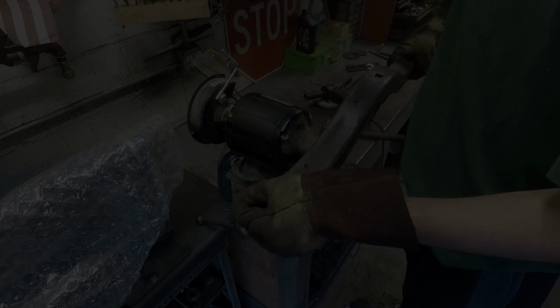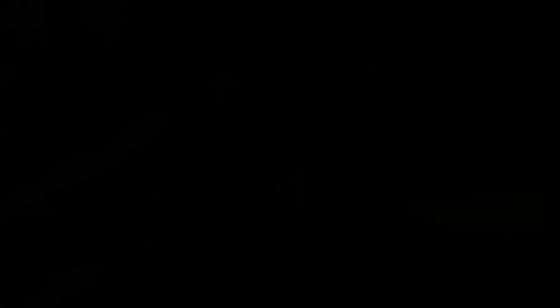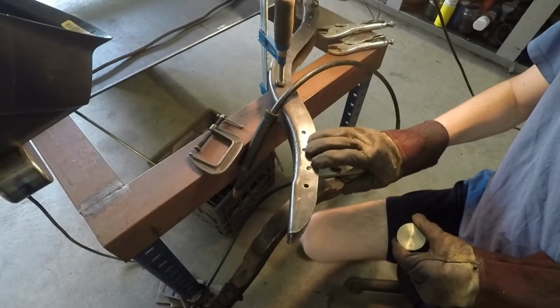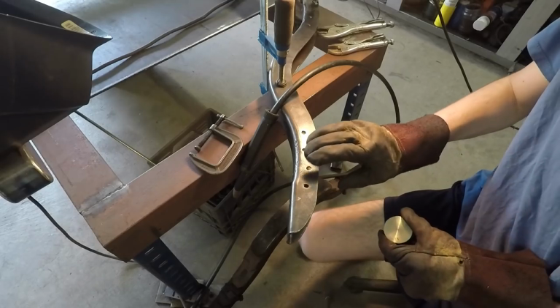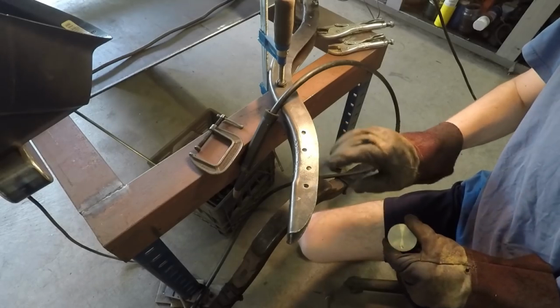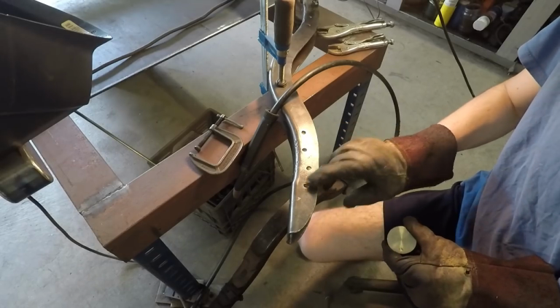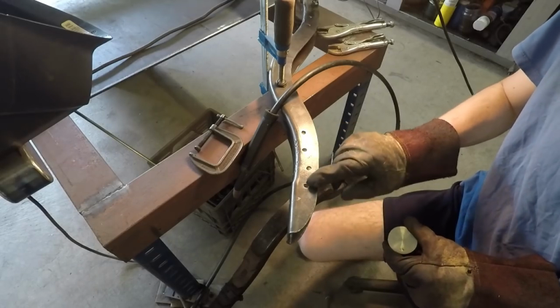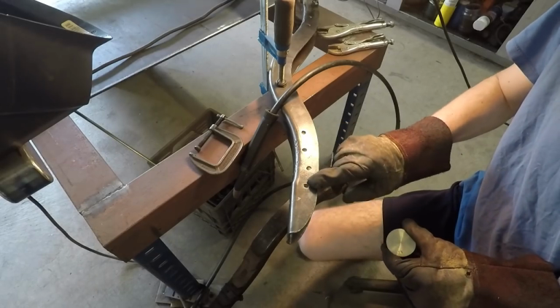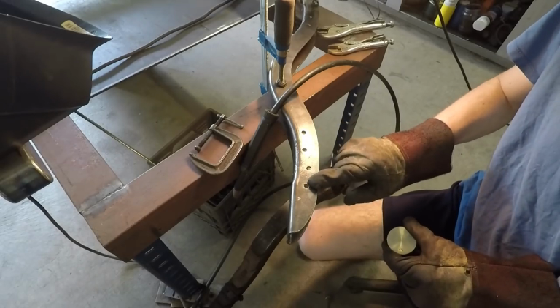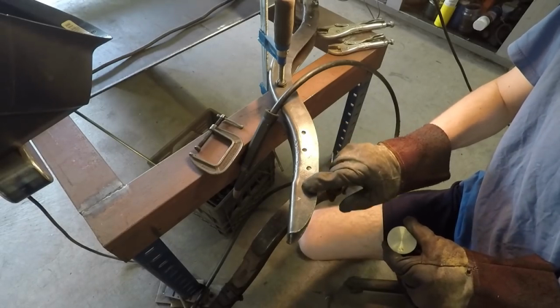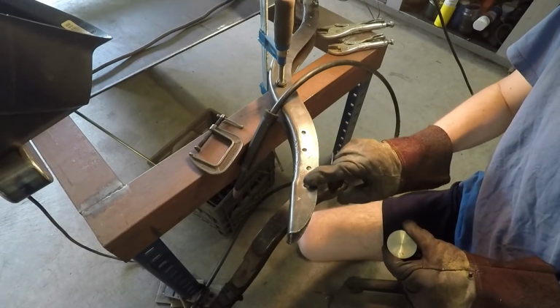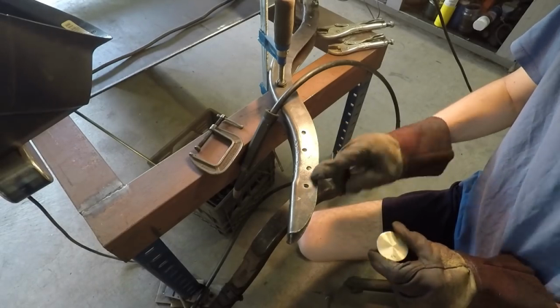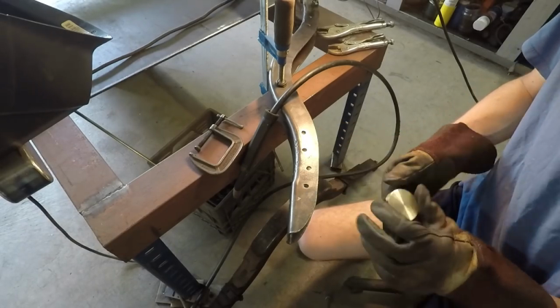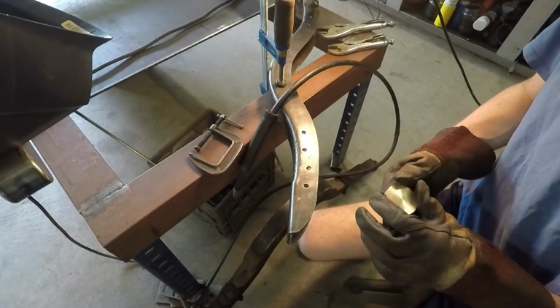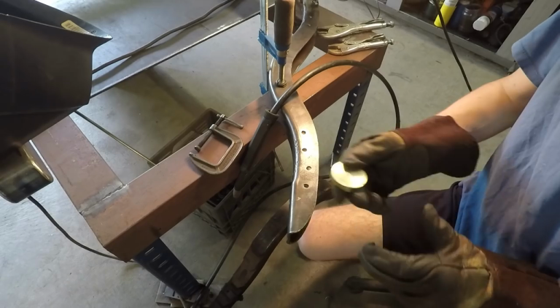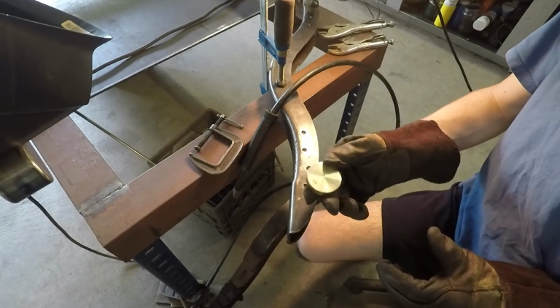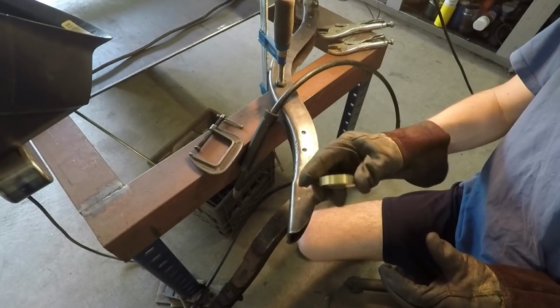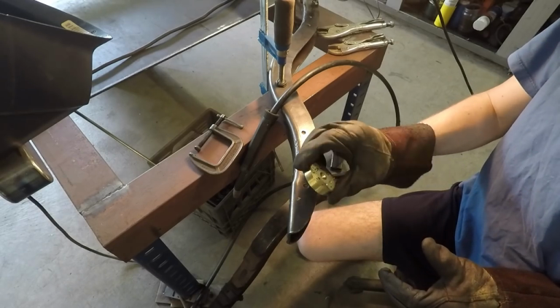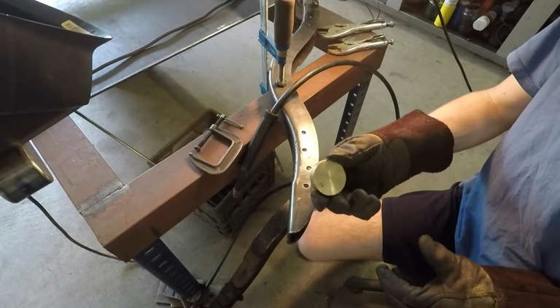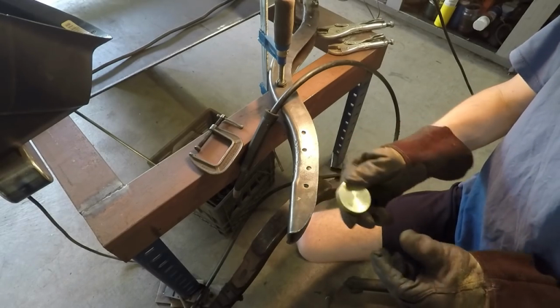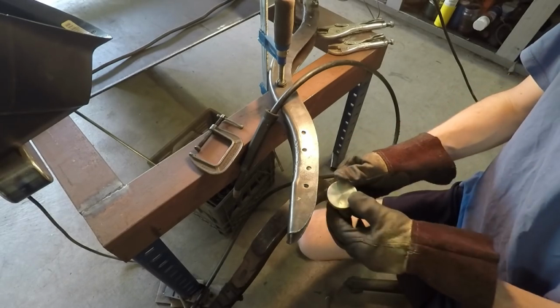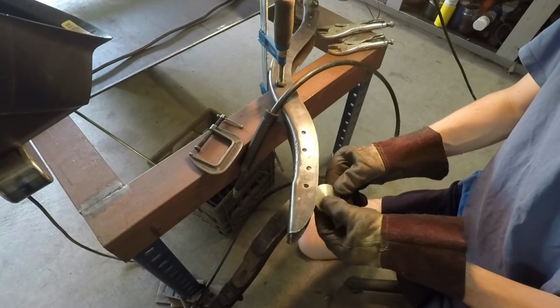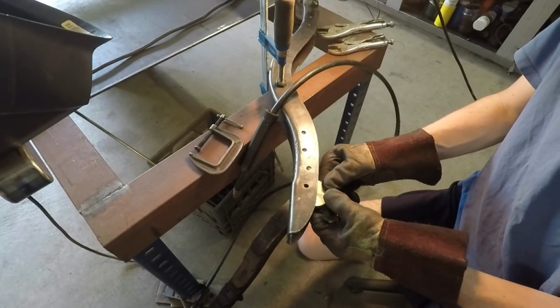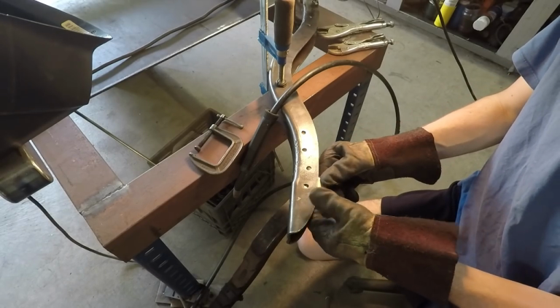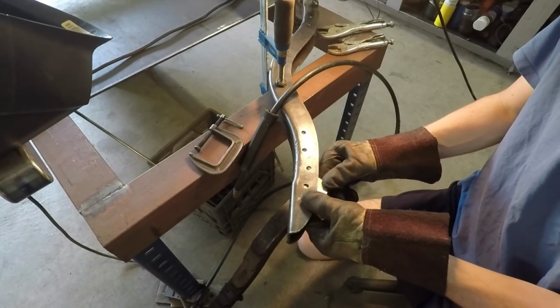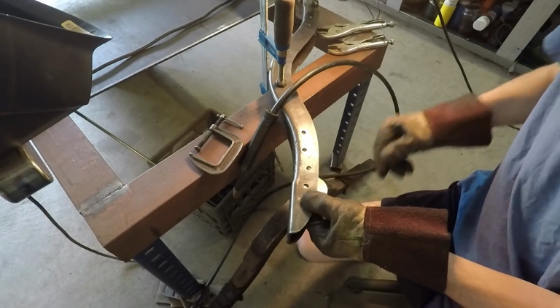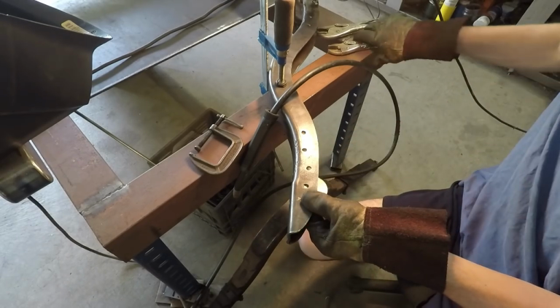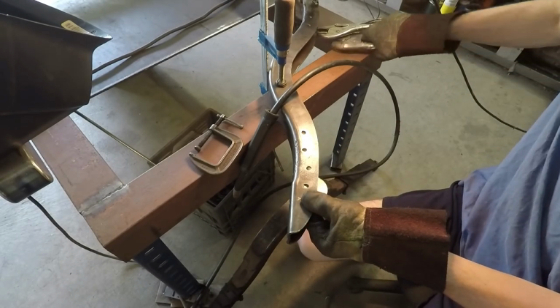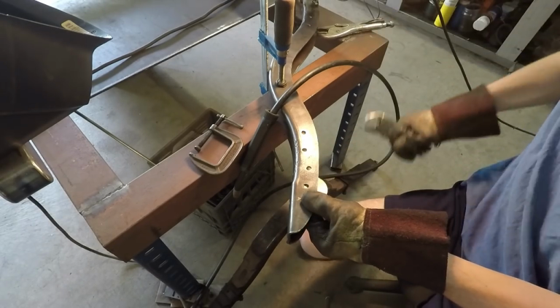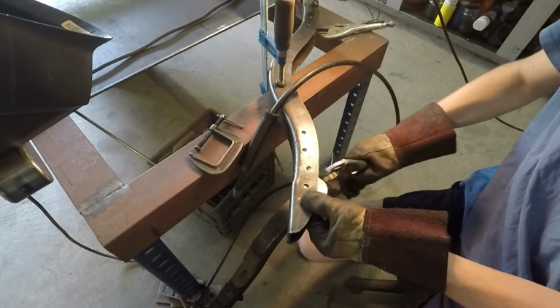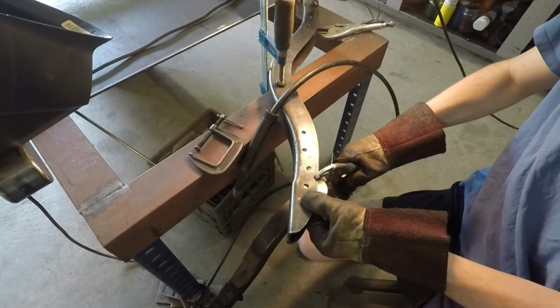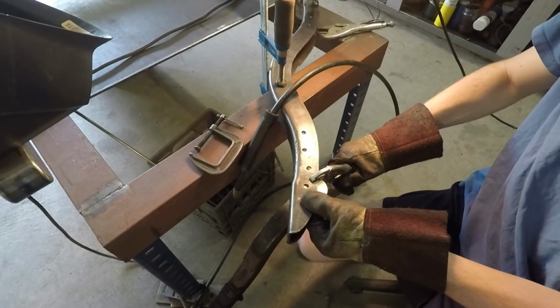Here's a good trick to know. If you have a hole like this that you want to weld up, if you get a piece of copper or brass and clamp it to the back side of where you're going to be welding like this here,